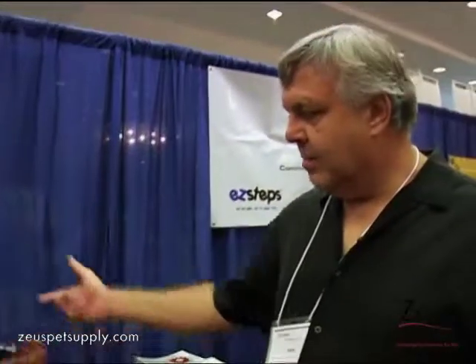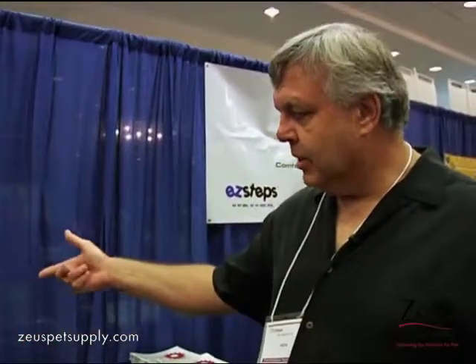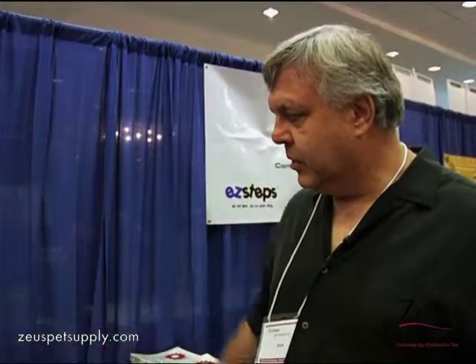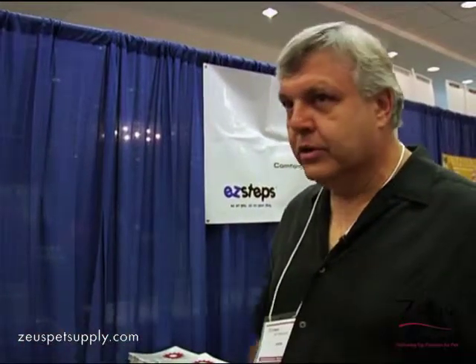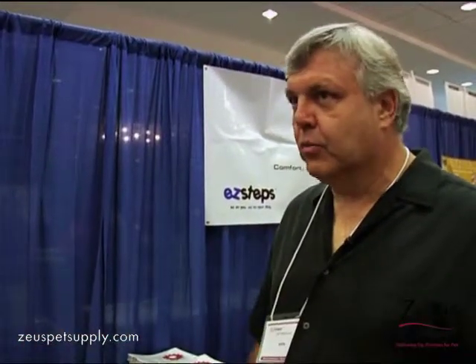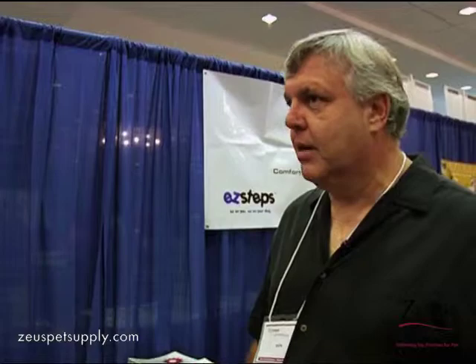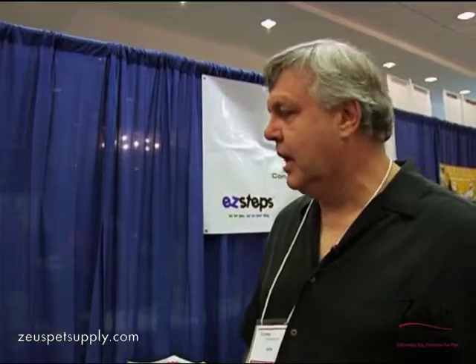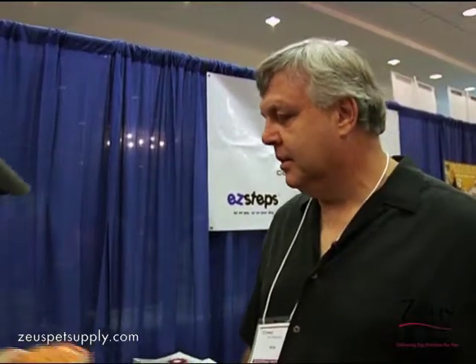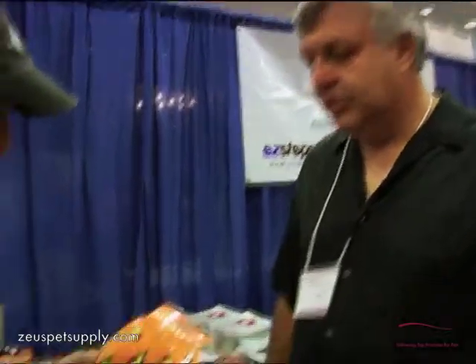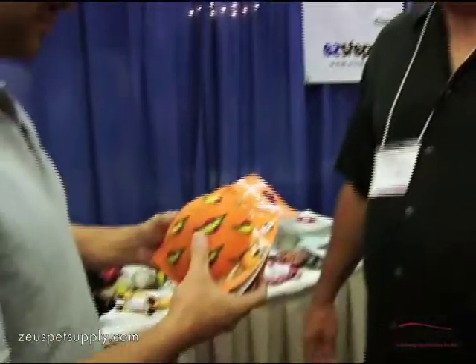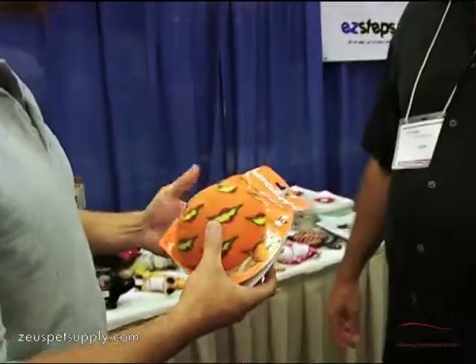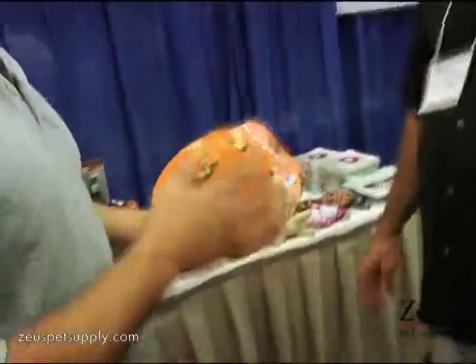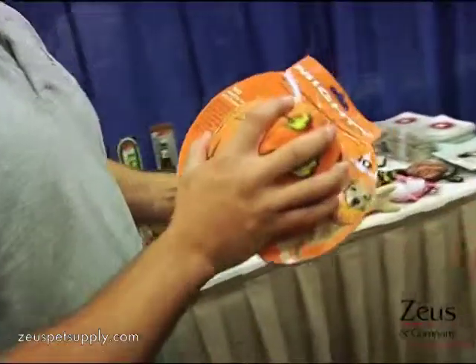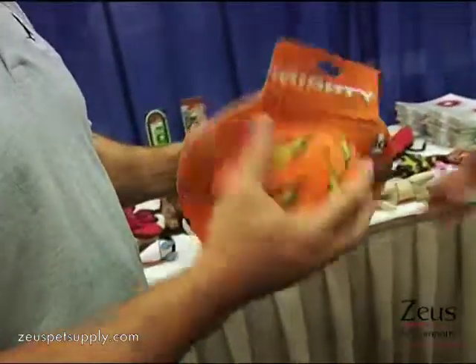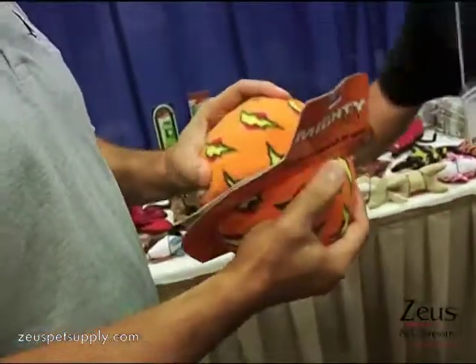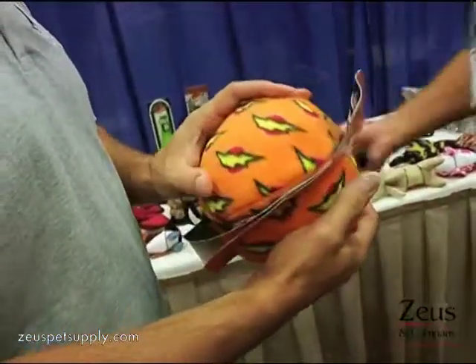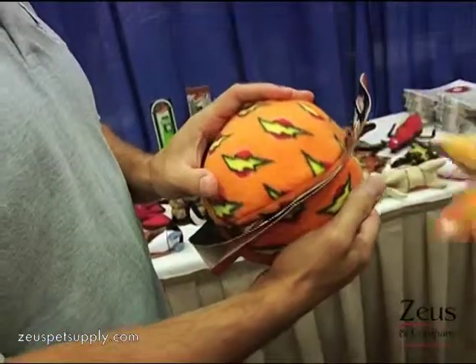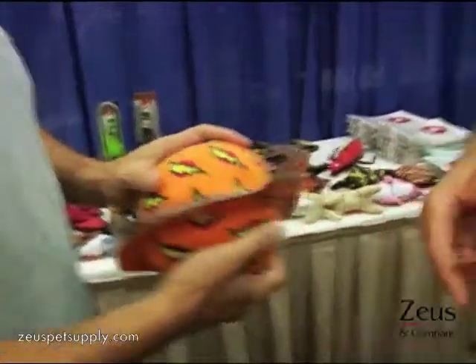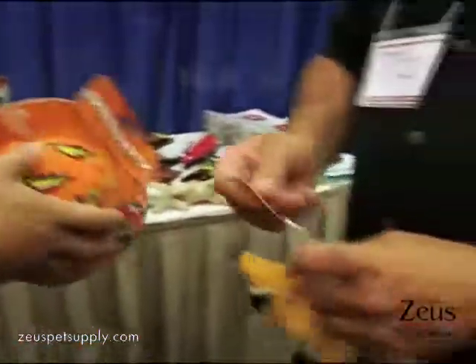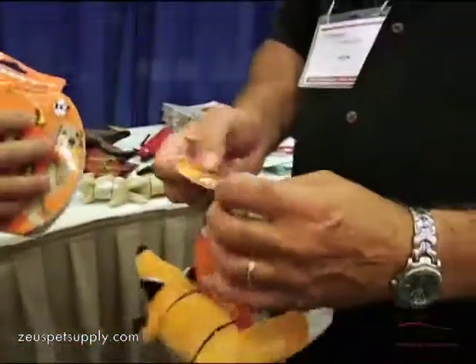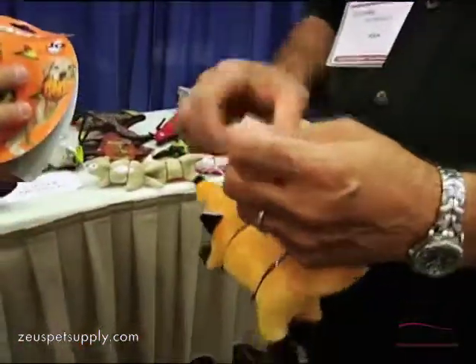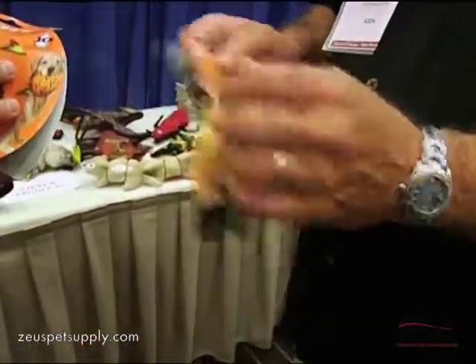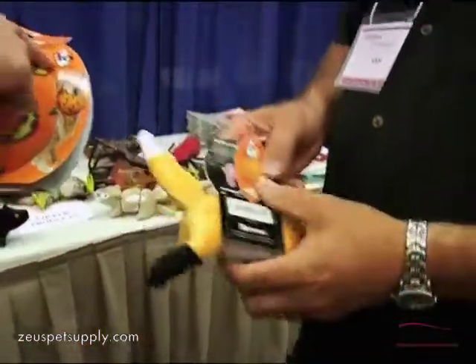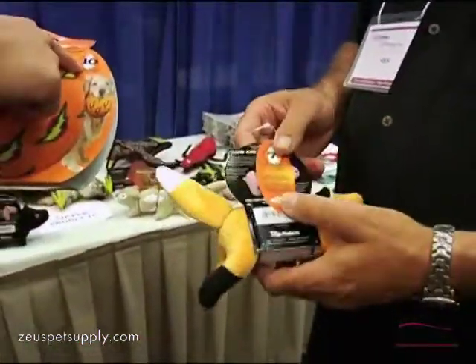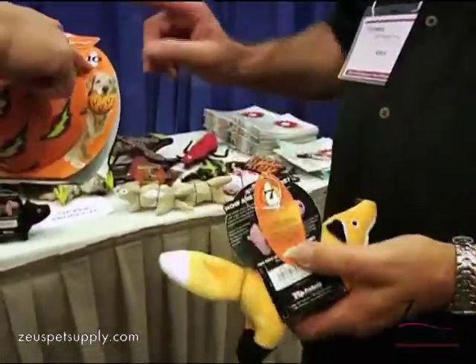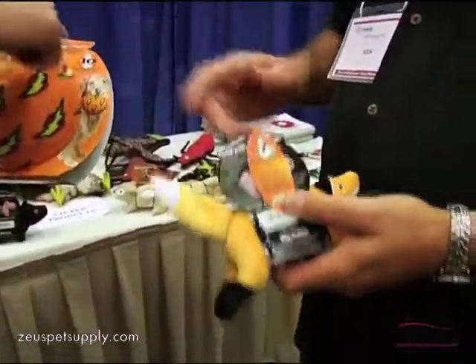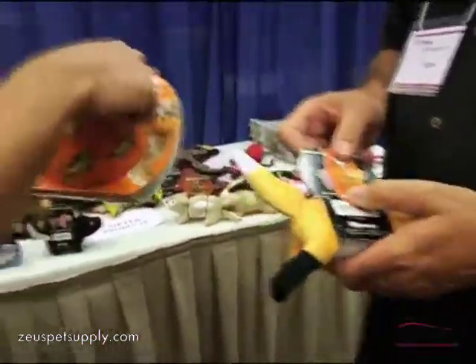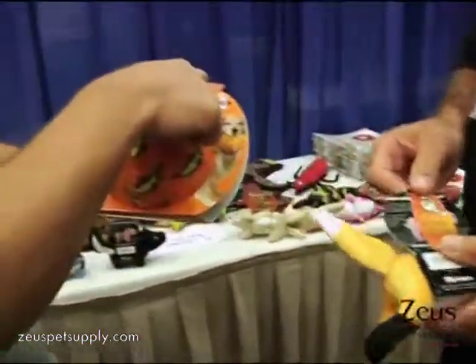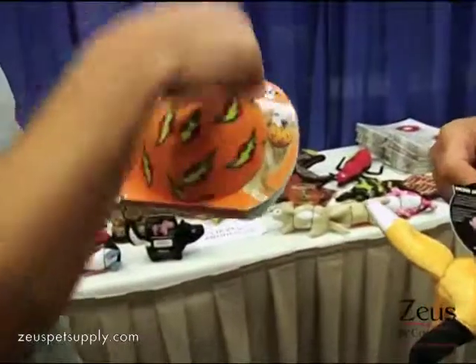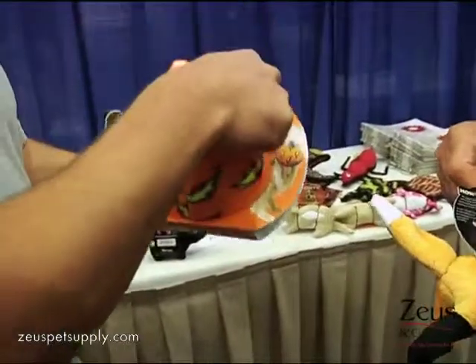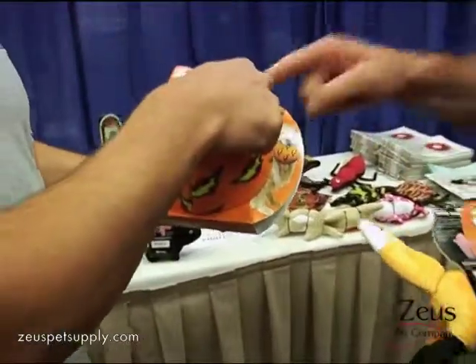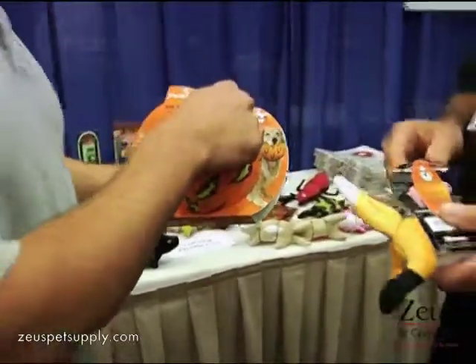And then the Mighty Balls over in the corner are also rated a number 10, which just means it's very tough. All of the toys will have a tag on it which will tell you the tough scale. So a 10 is the toughest.